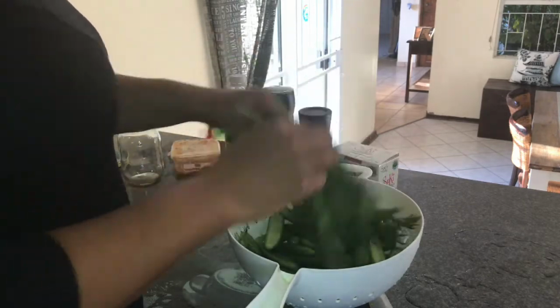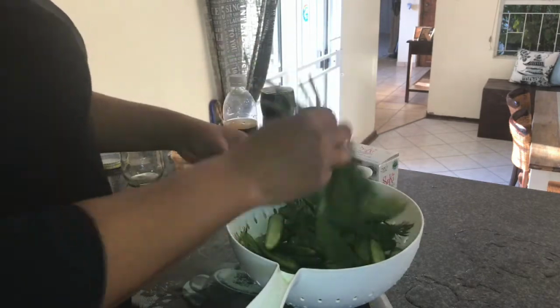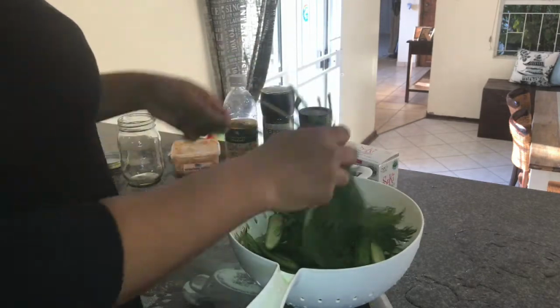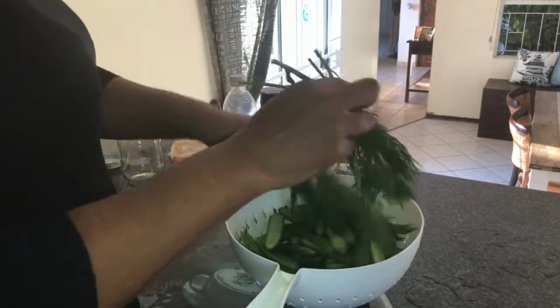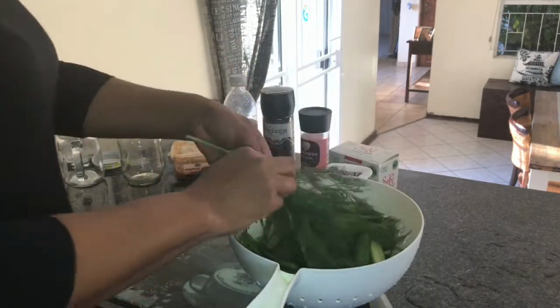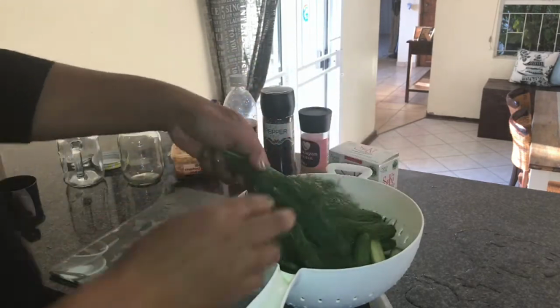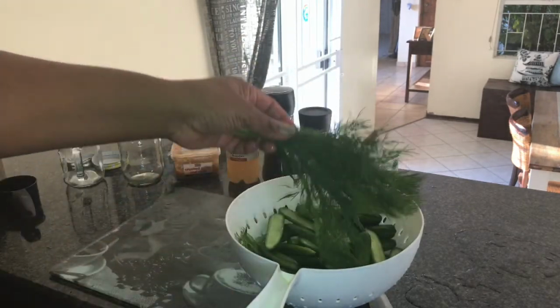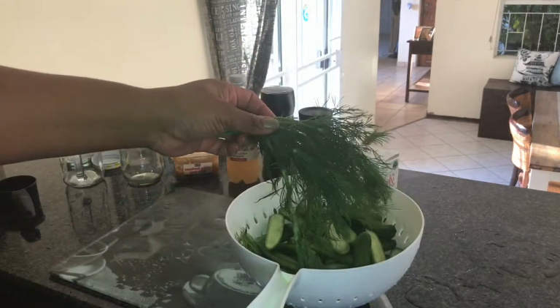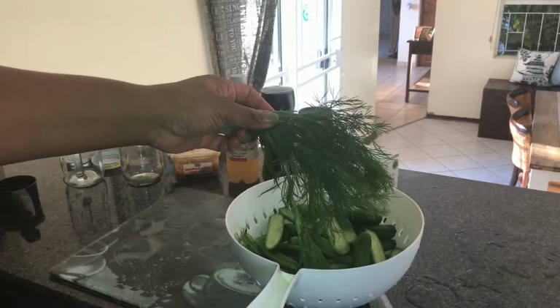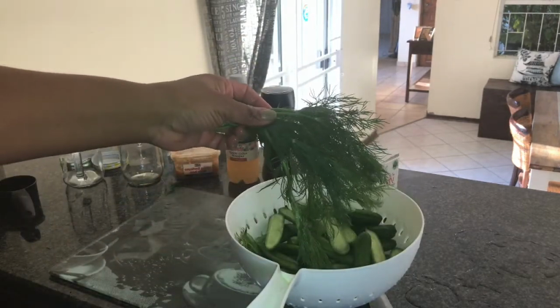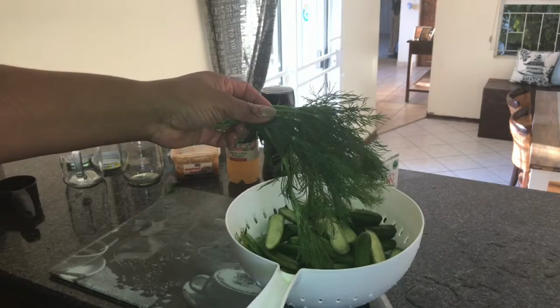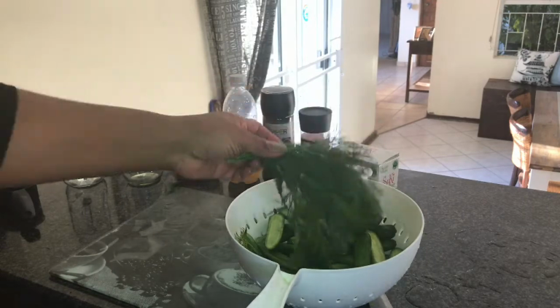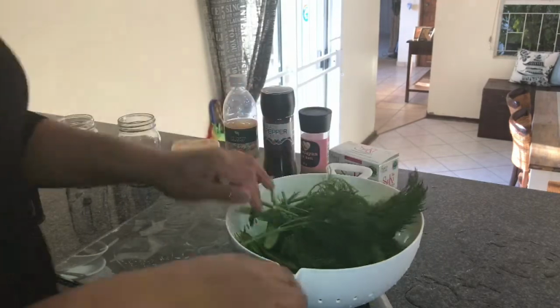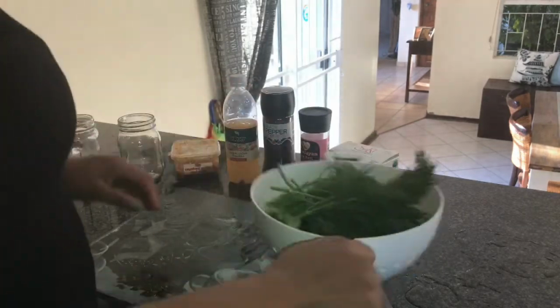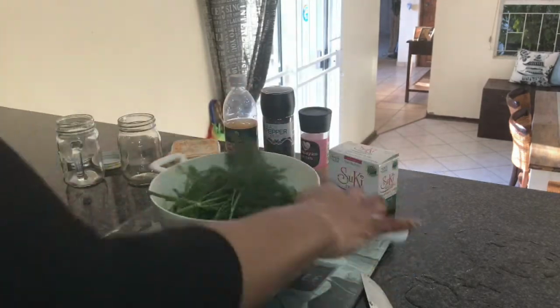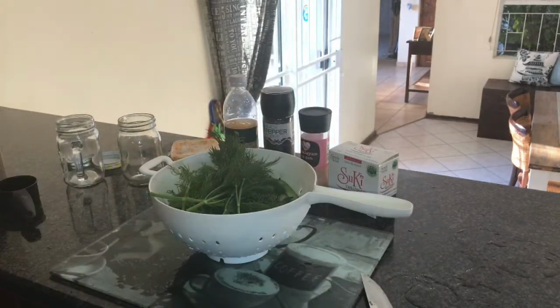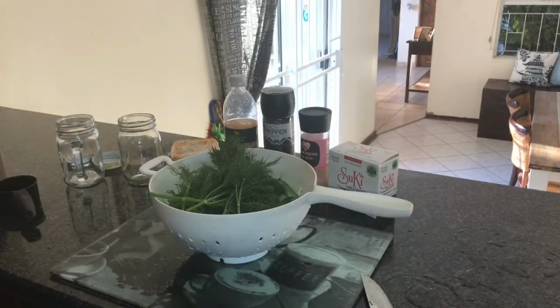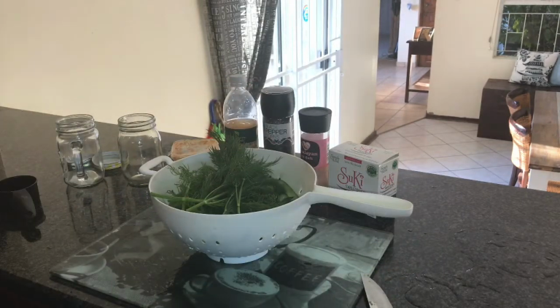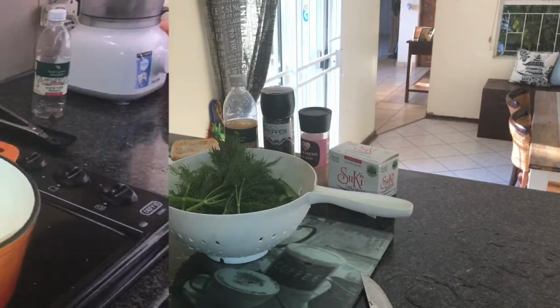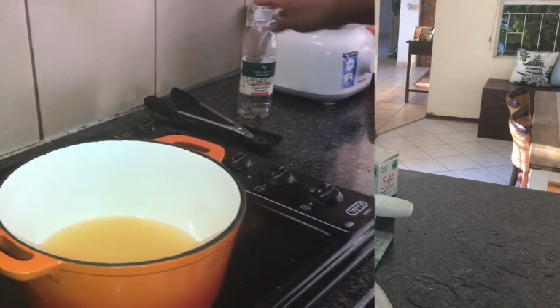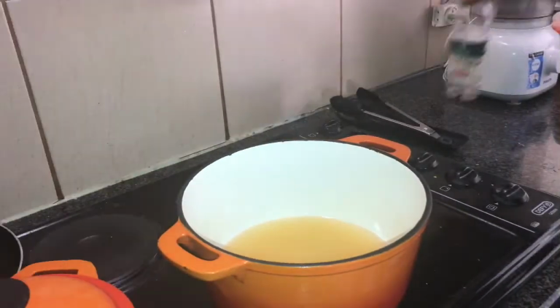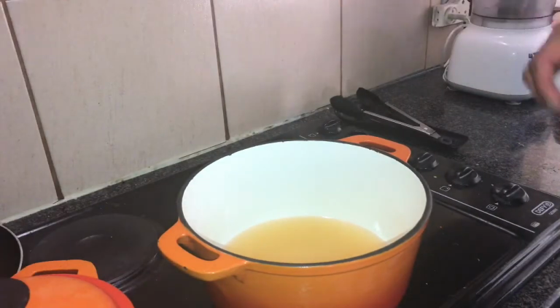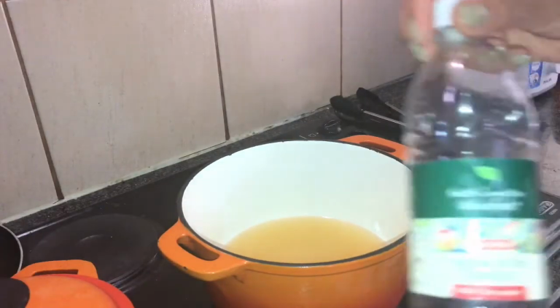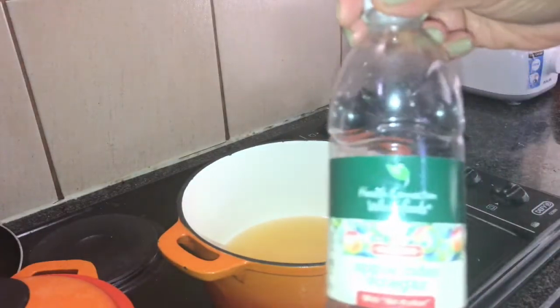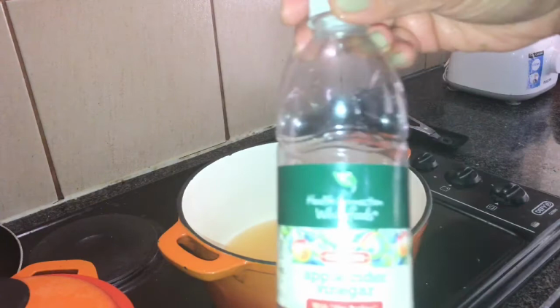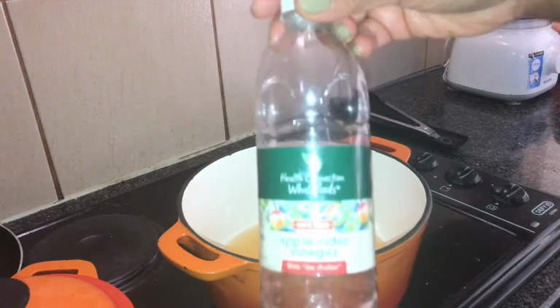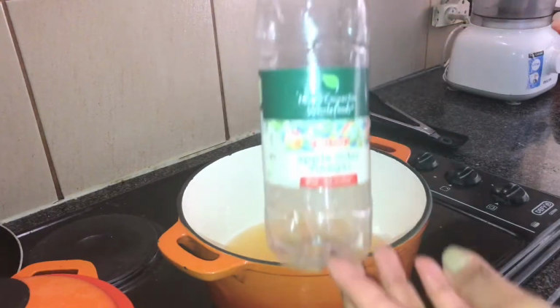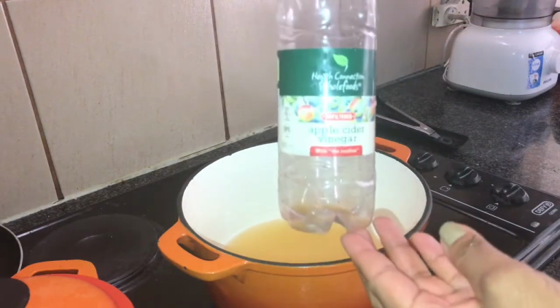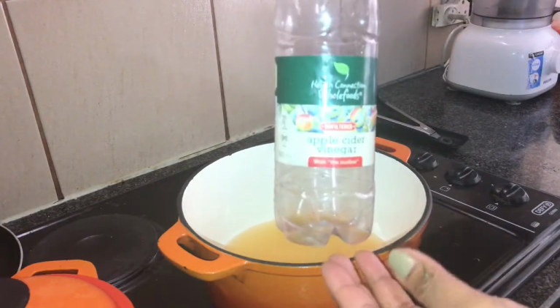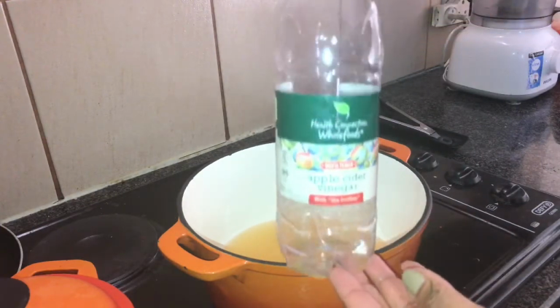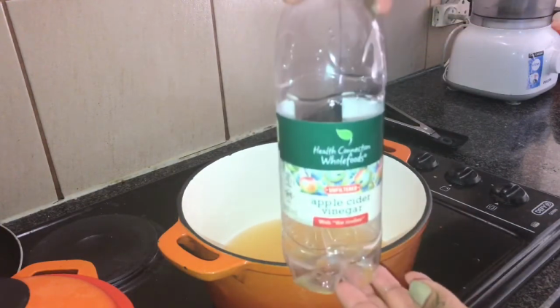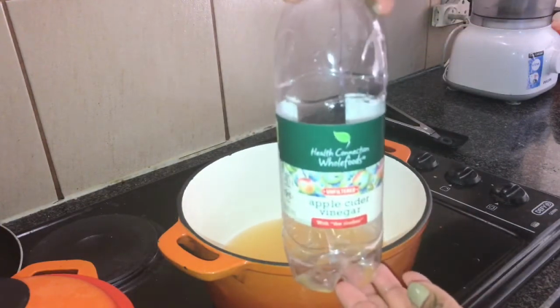I'm done with my chopping. My little cucumbers are ready and my dill is ready. Now we're going to start the liquid concoction — I've added my vinegar into a pot.